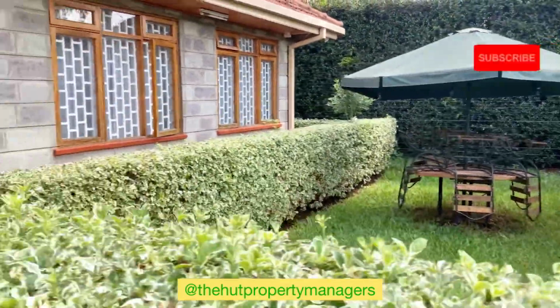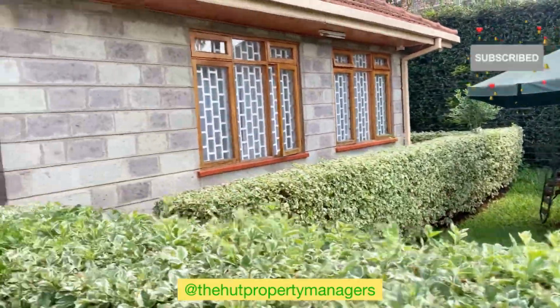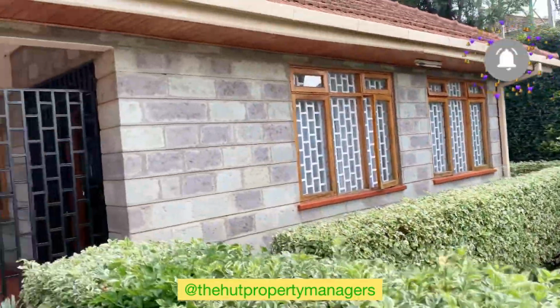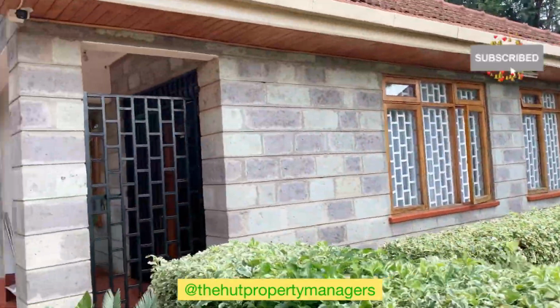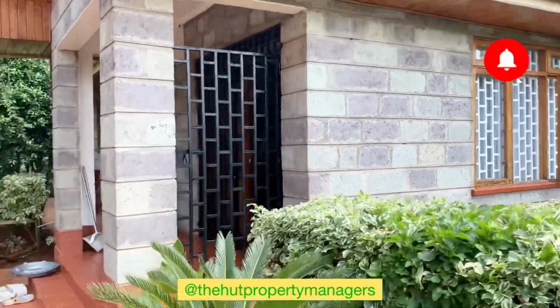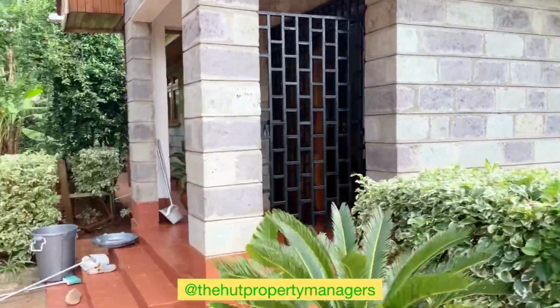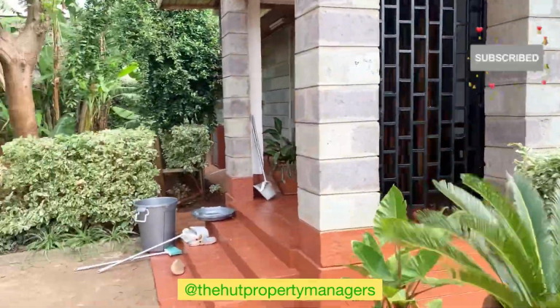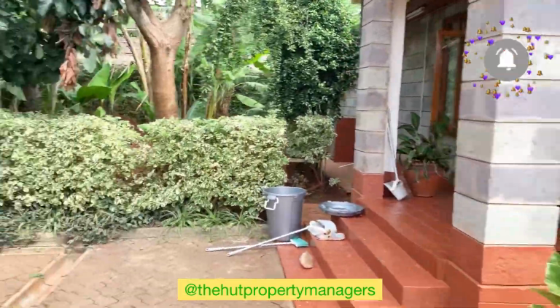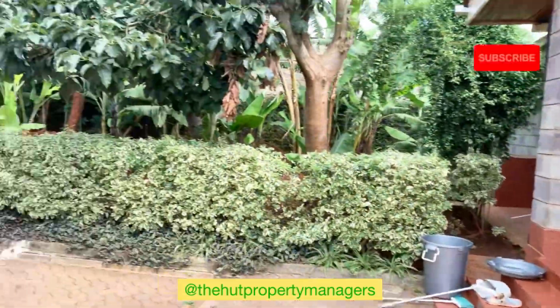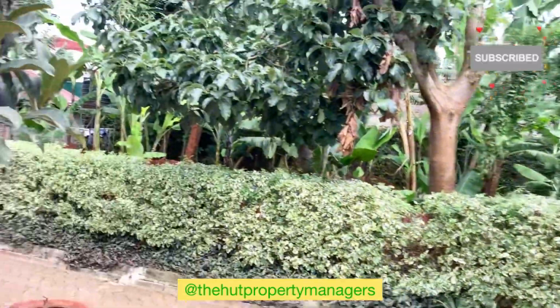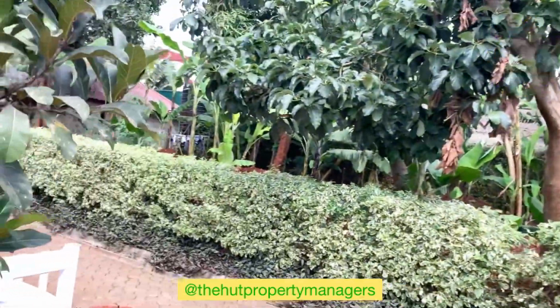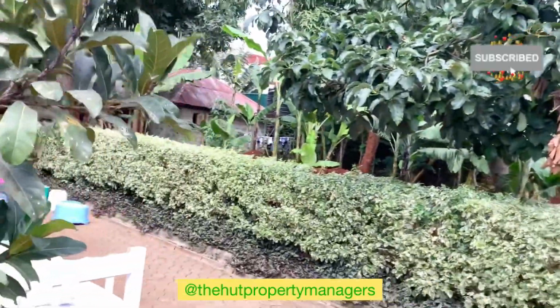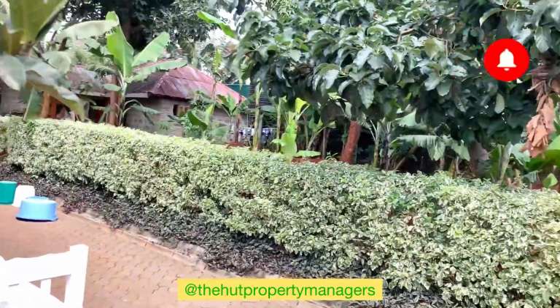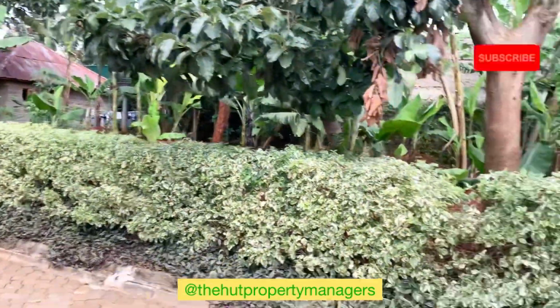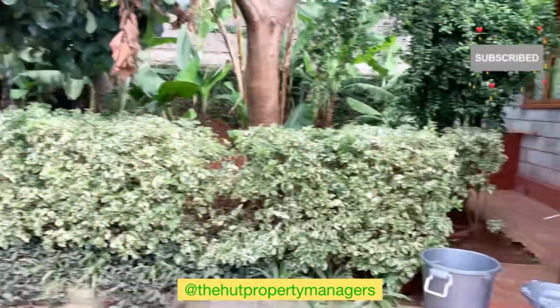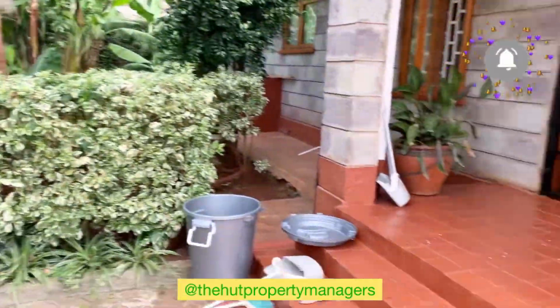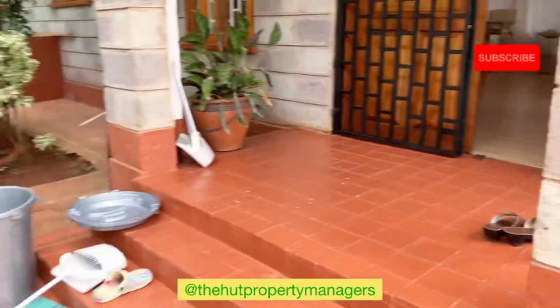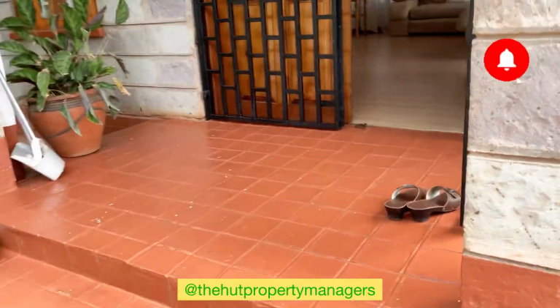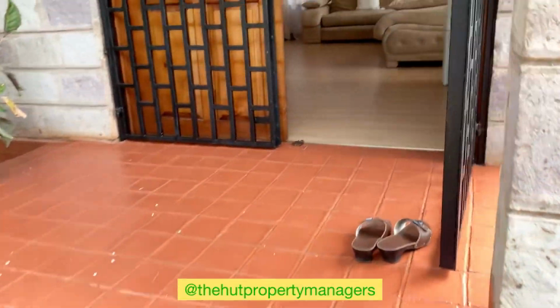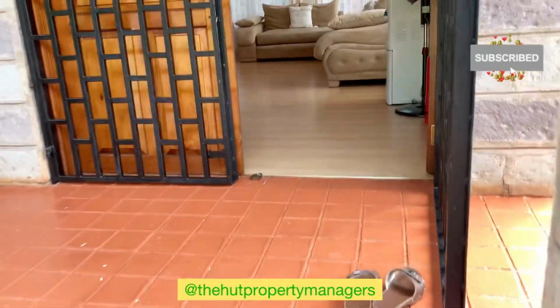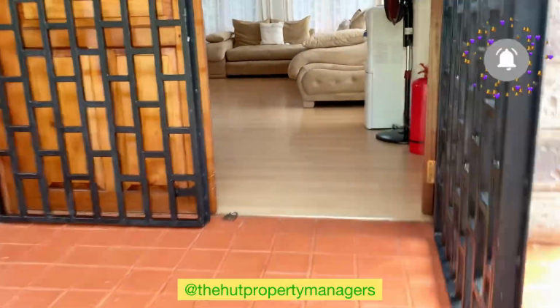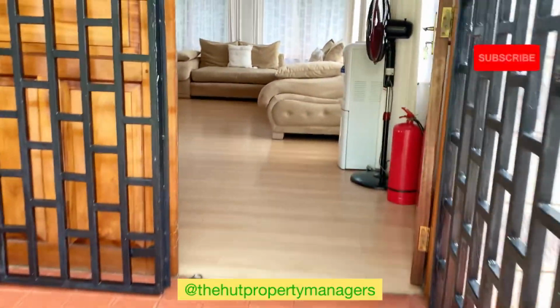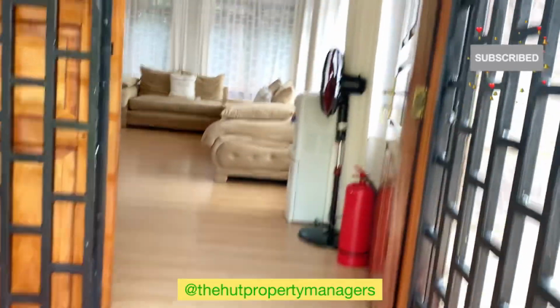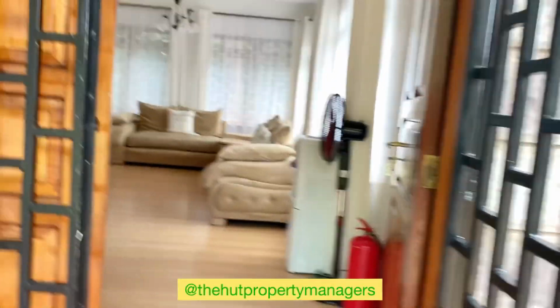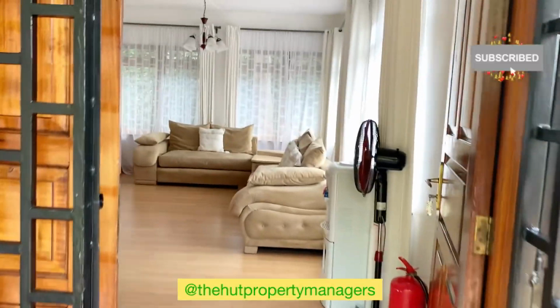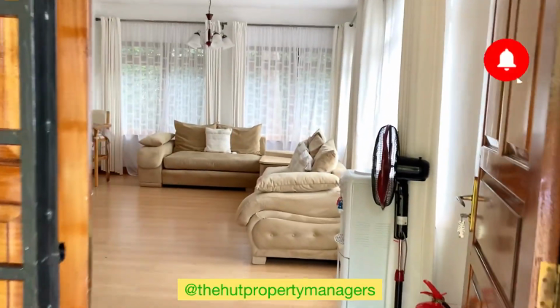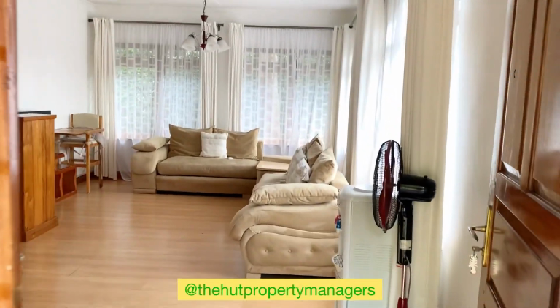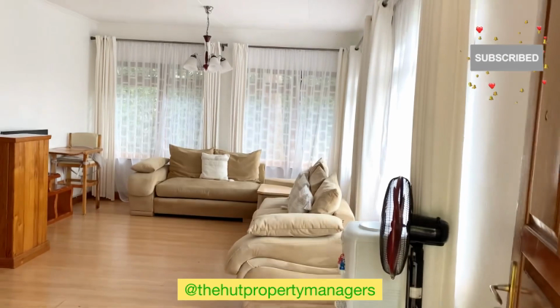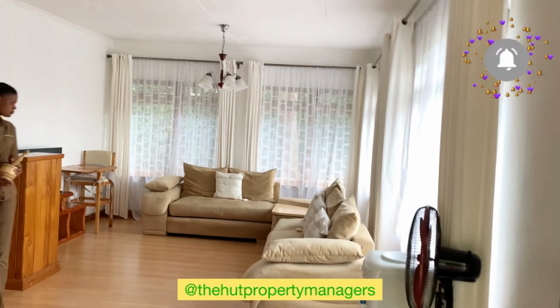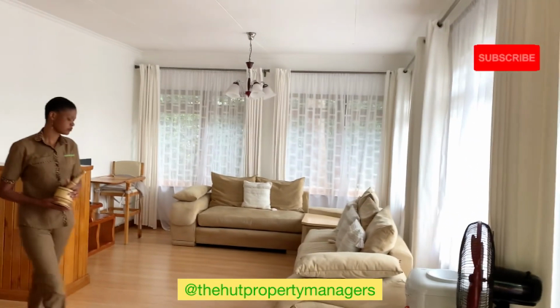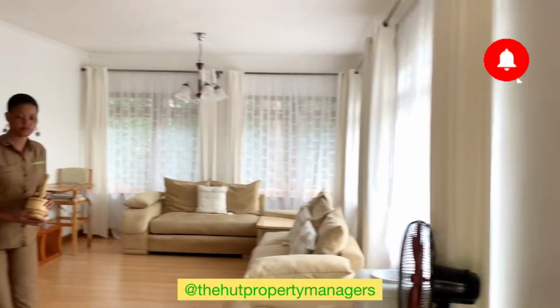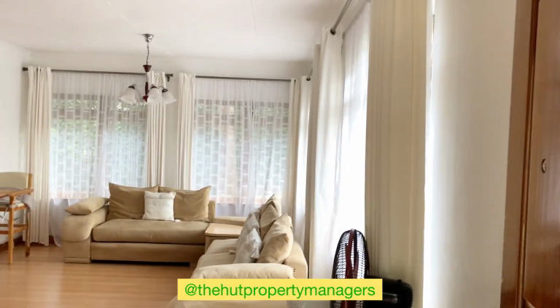Taking you through this, you'll notice how well furnished it is. This place is forever booked and the owners sometimes are hesitant to let it out for long term because they make much more money when it is on Airbnb.